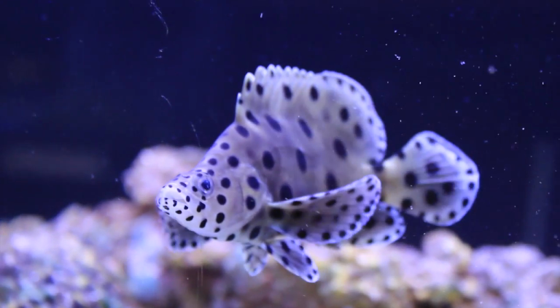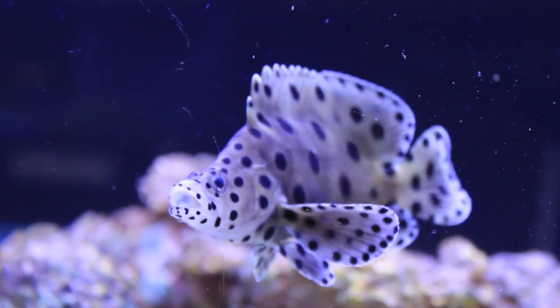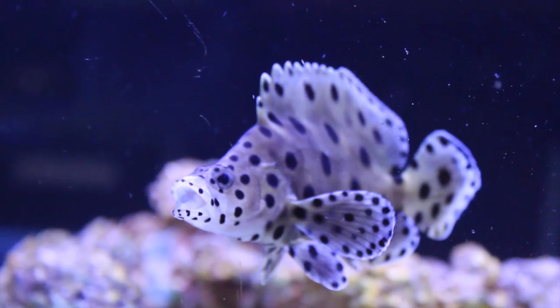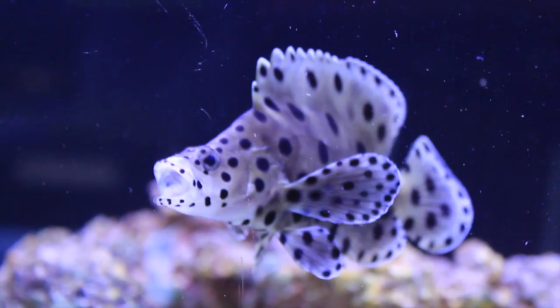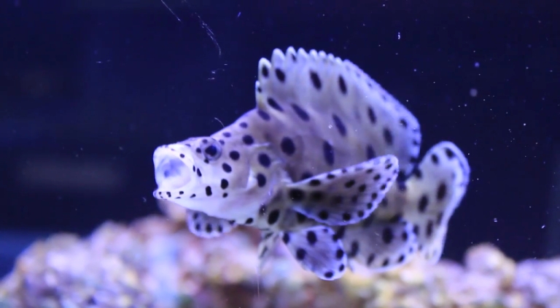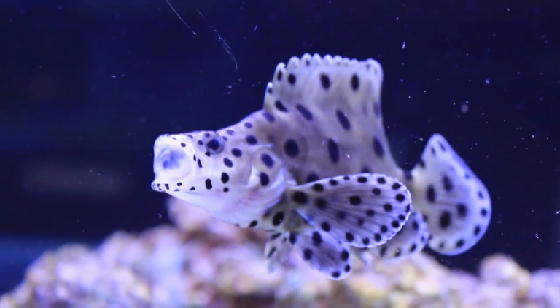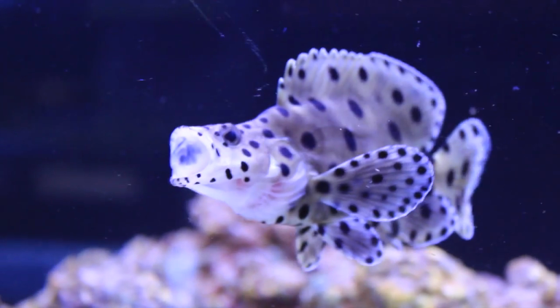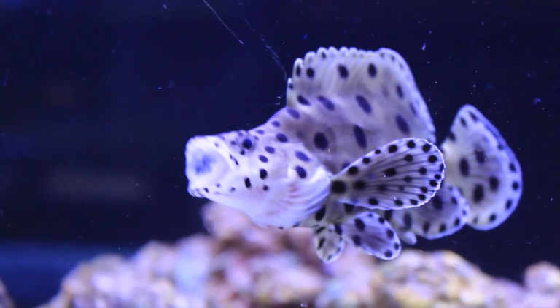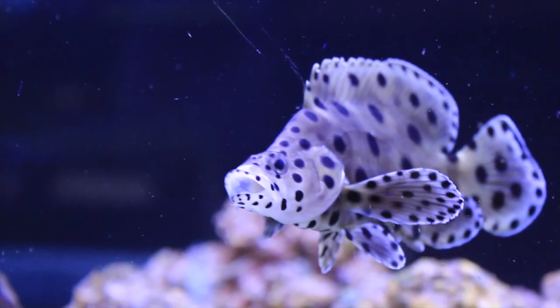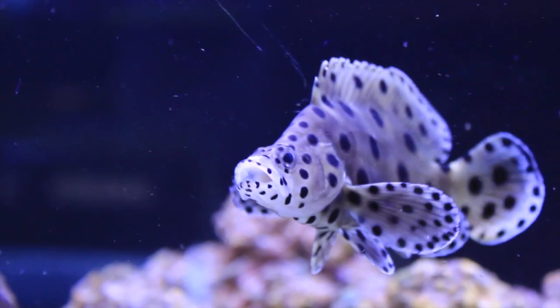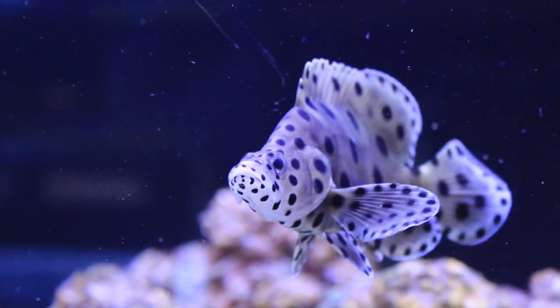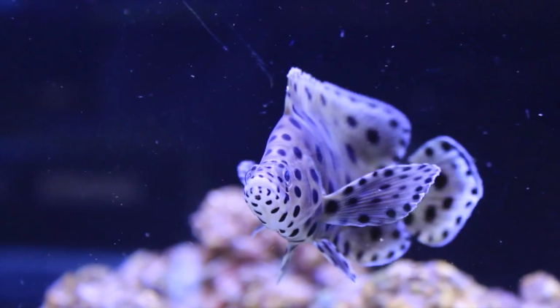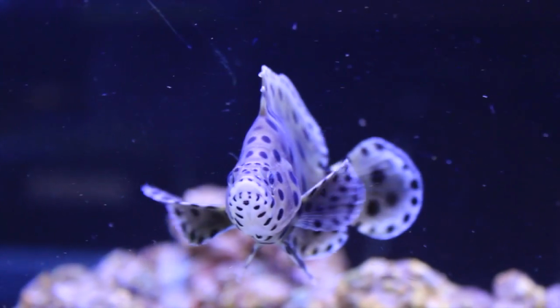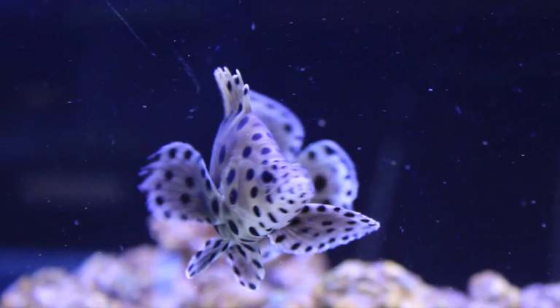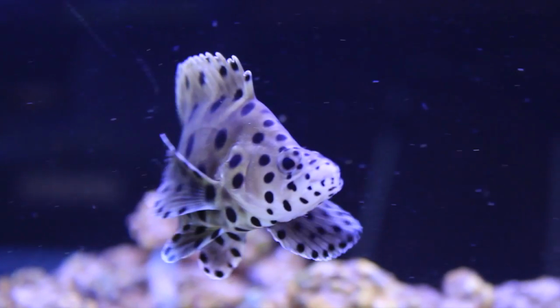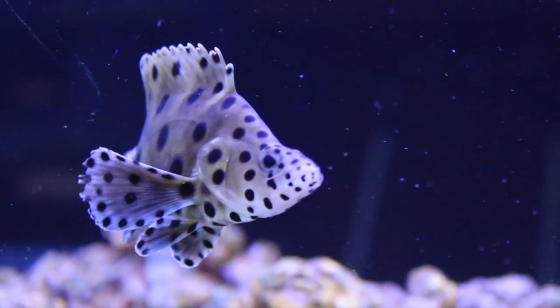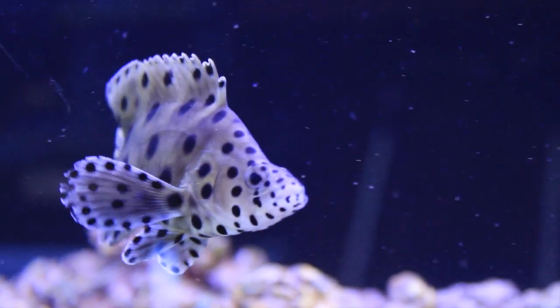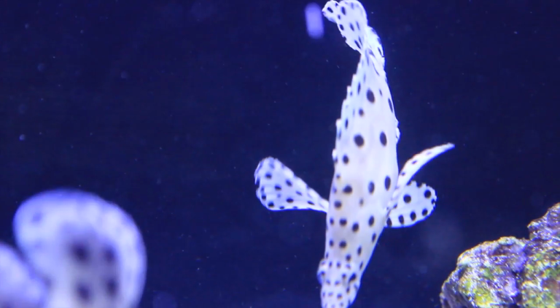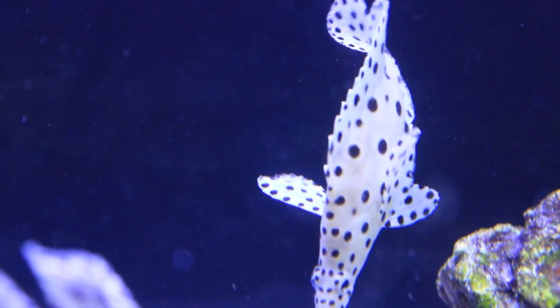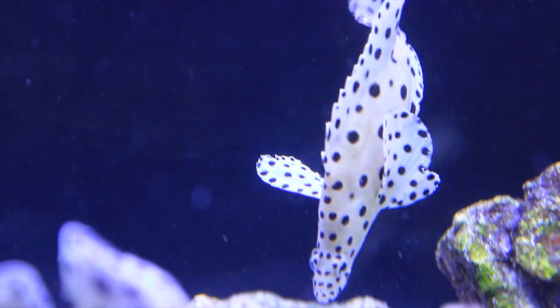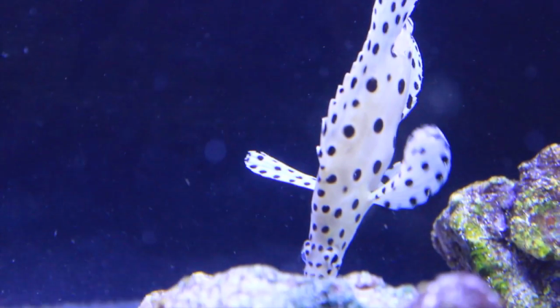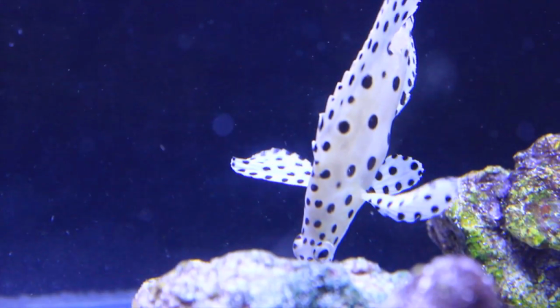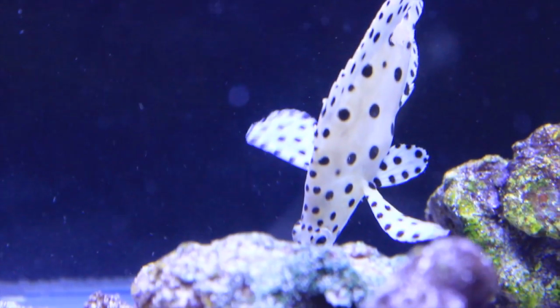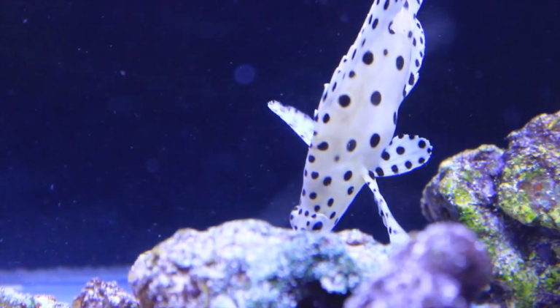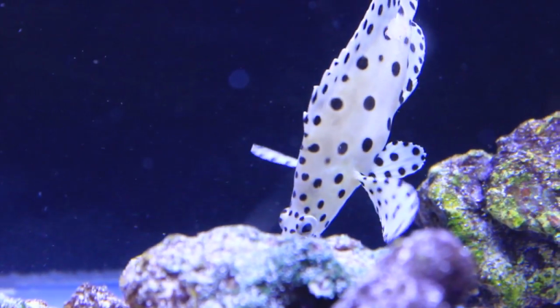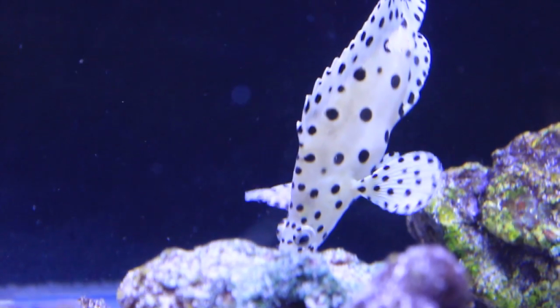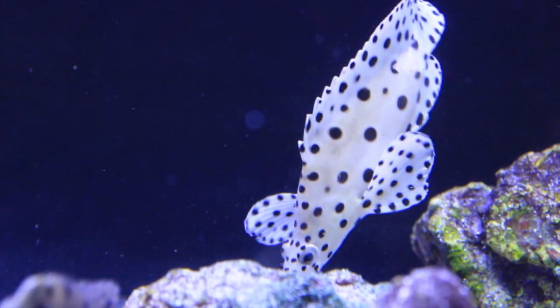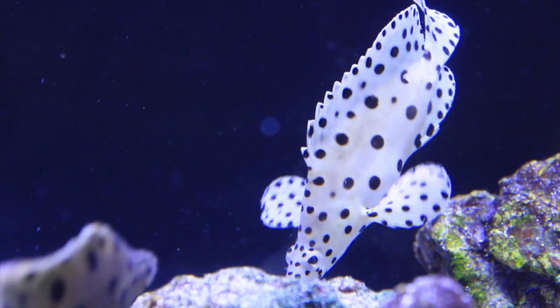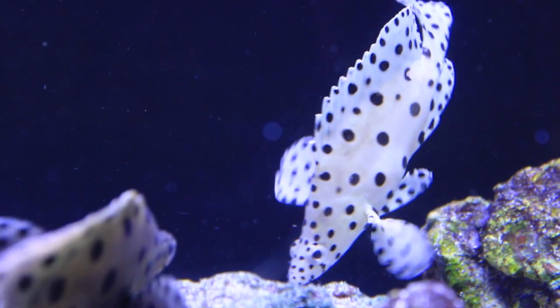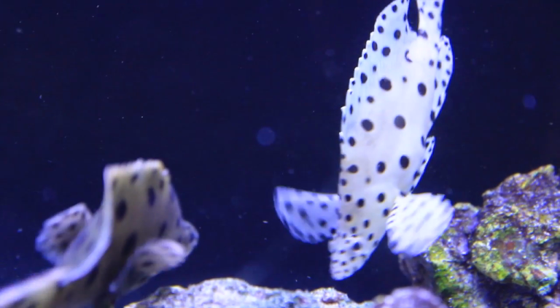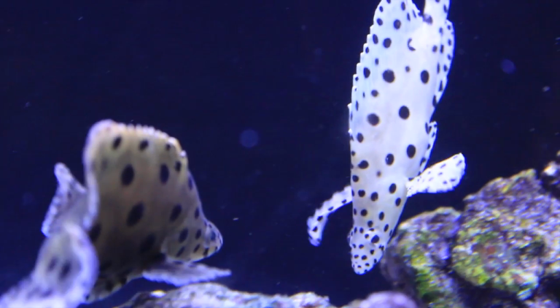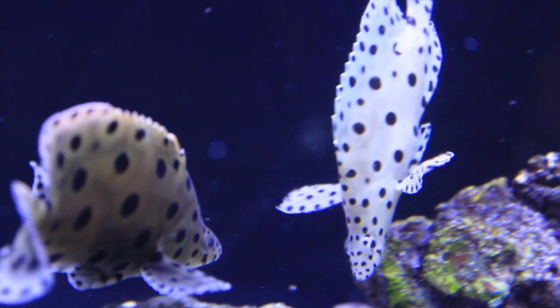But make no mistake, they will eat any fish or invertebrate that can fit in their mouth. So if you're going to keep this guy, you've got to keep him with other fish that get a decent size. You can keep multiple Panther Groupers in one tank, but you're going to need an even bigger tank than the already big size recommended for a single specimen.